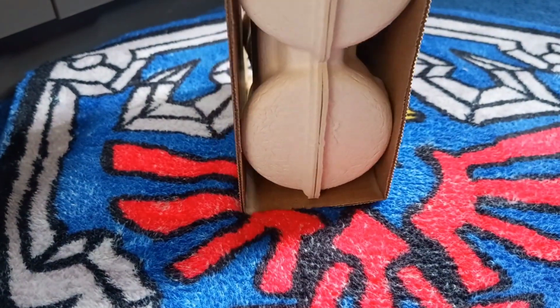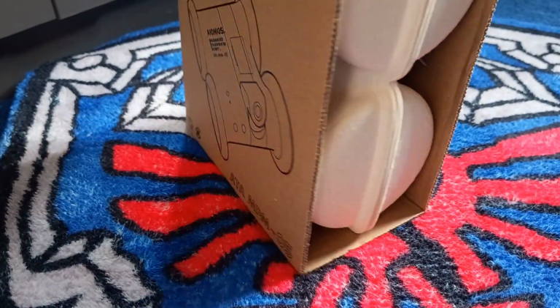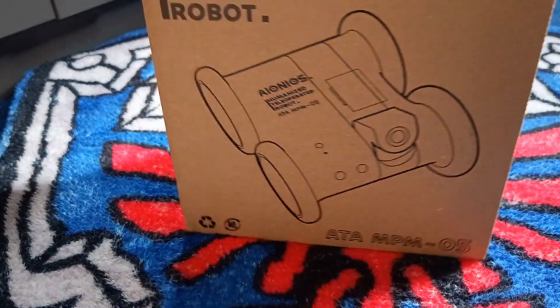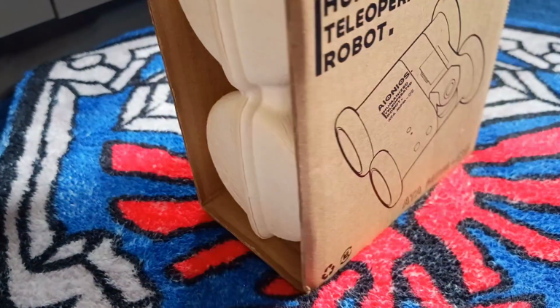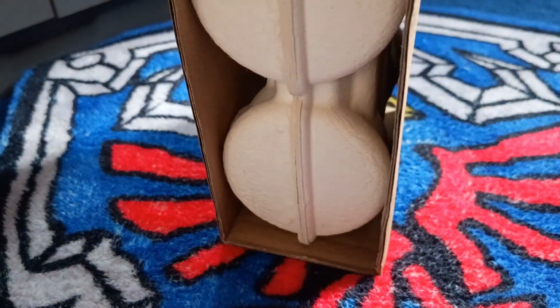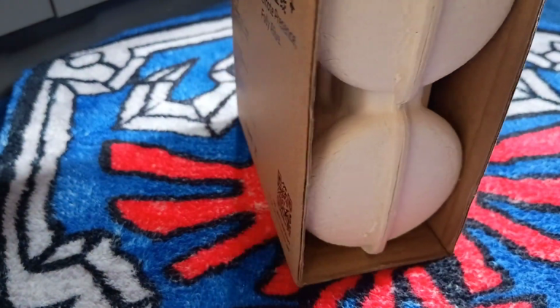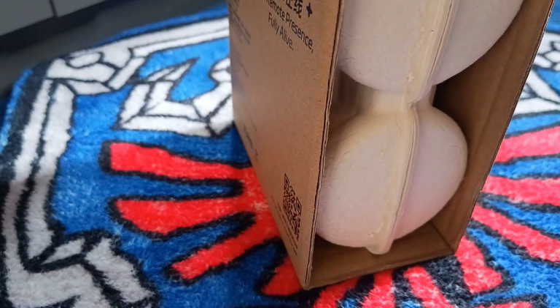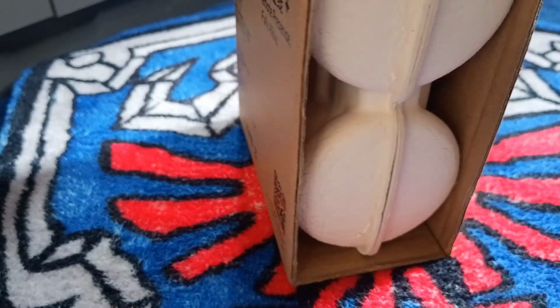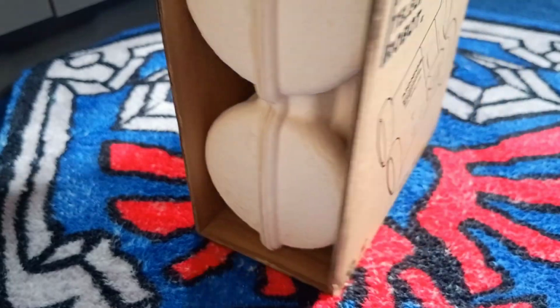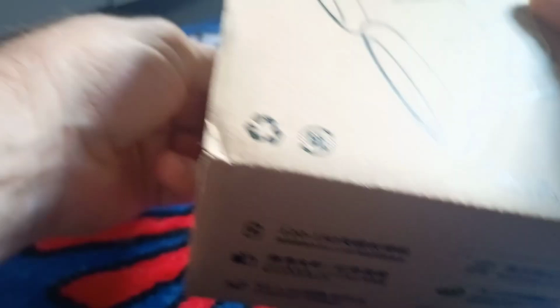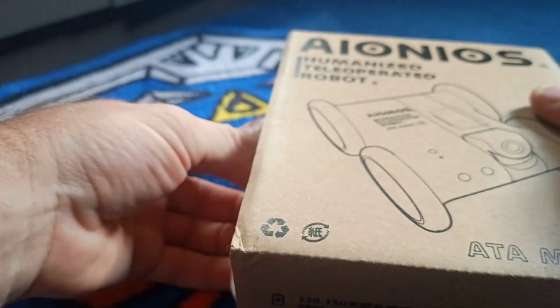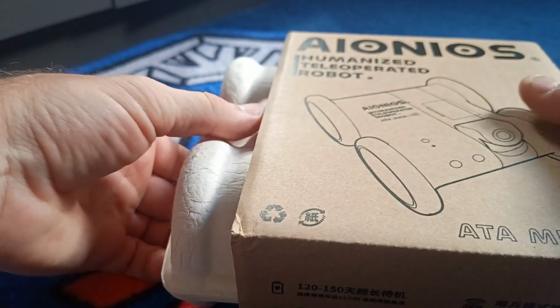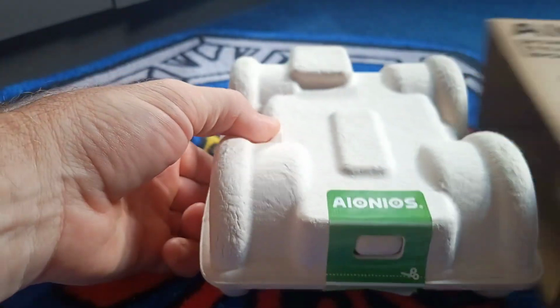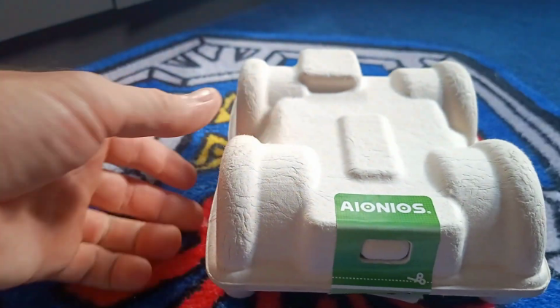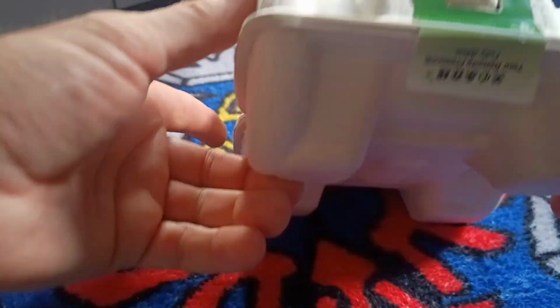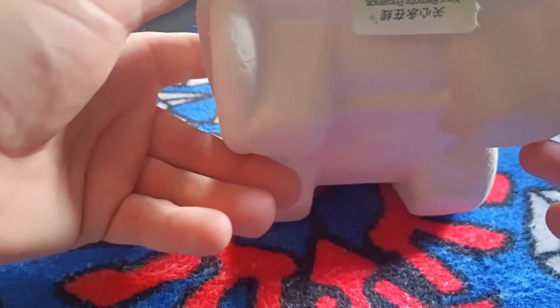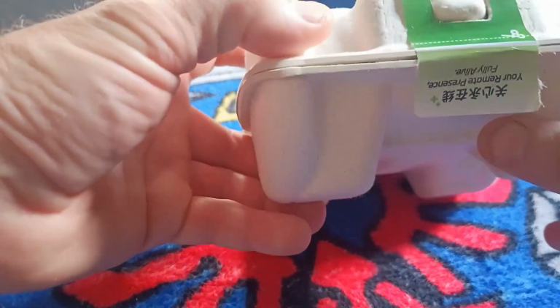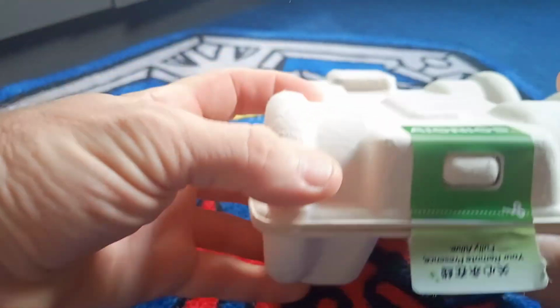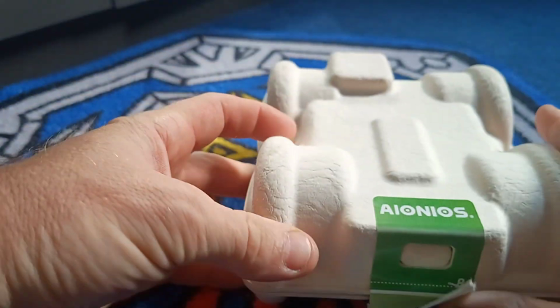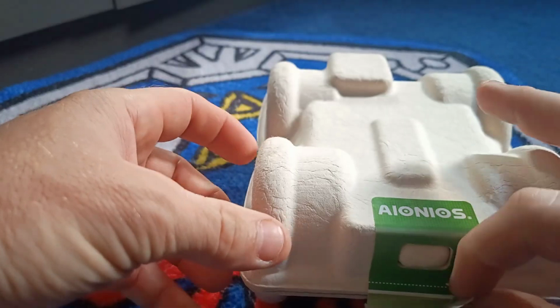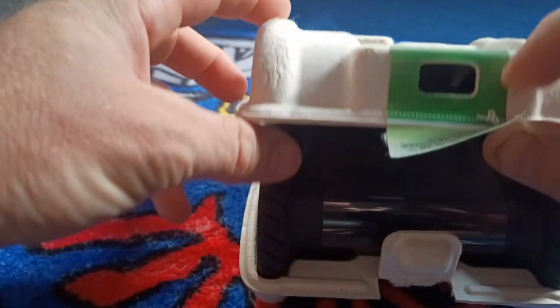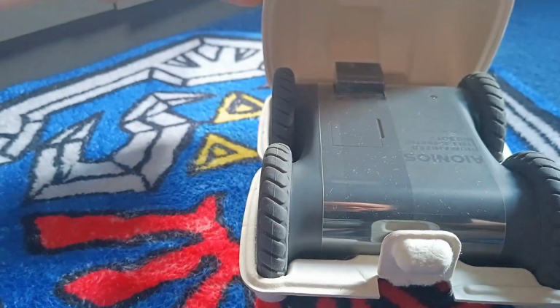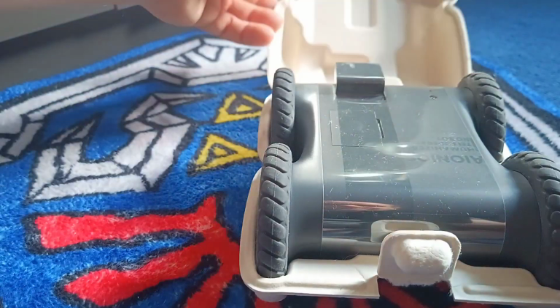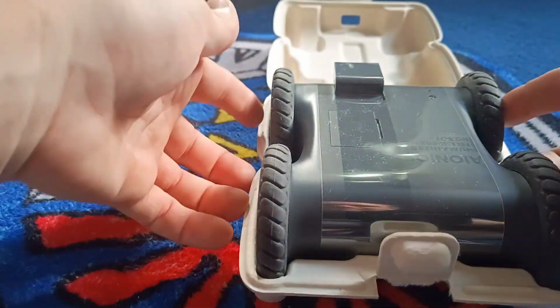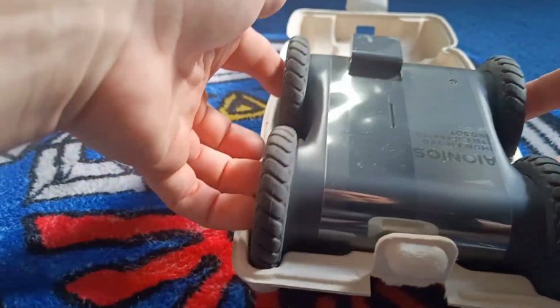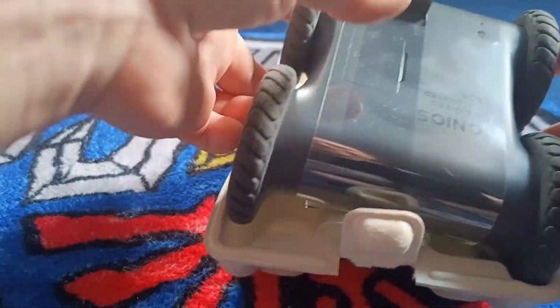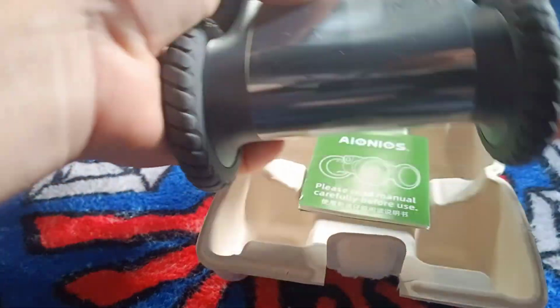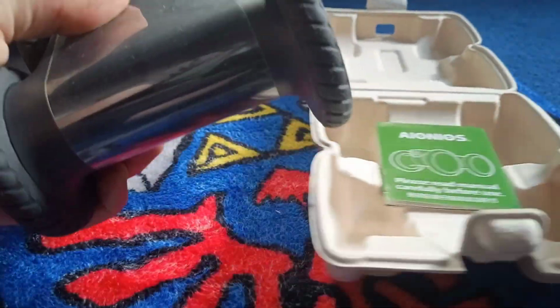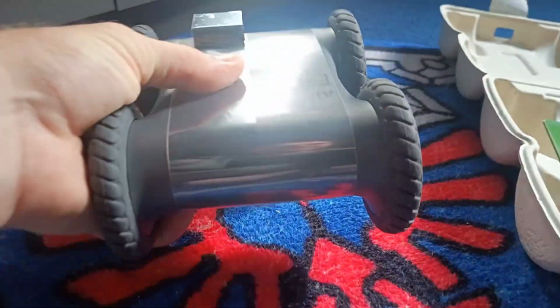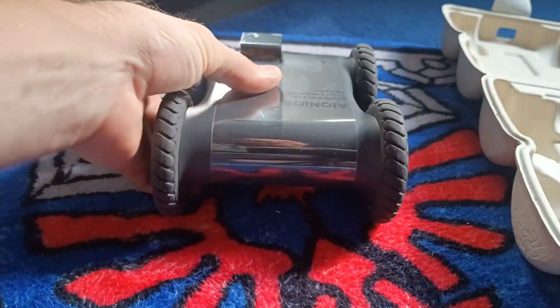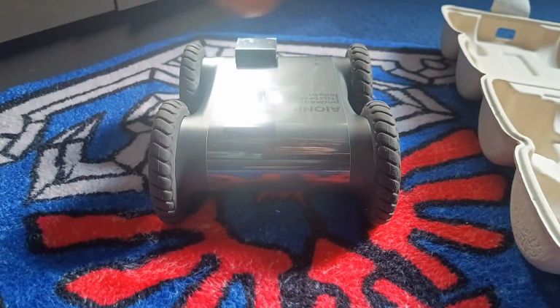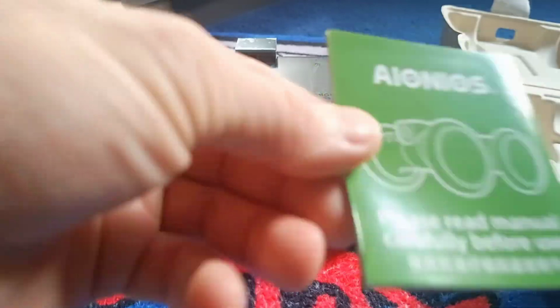So let's have a look on this side. There's not an awful lot on the box, but we've got the app installed so we're going to get it out and have a quick look. There's the mesh cardboard box. So here is ATA05.